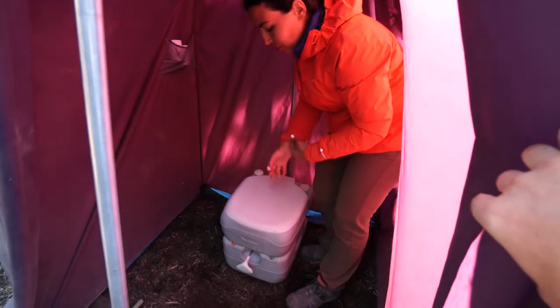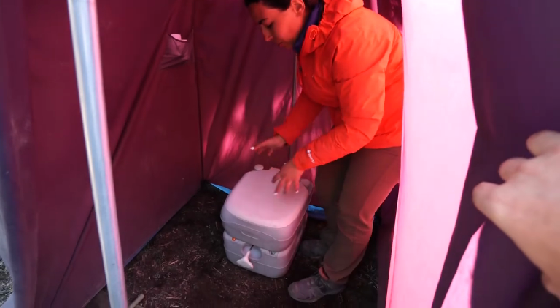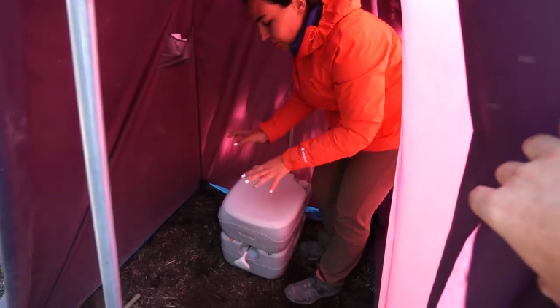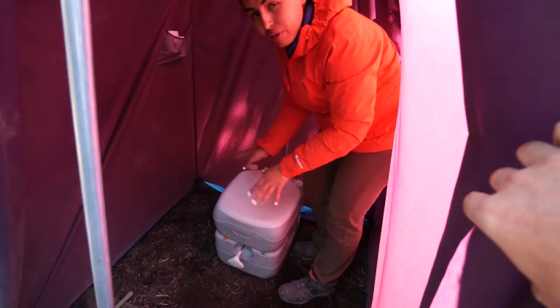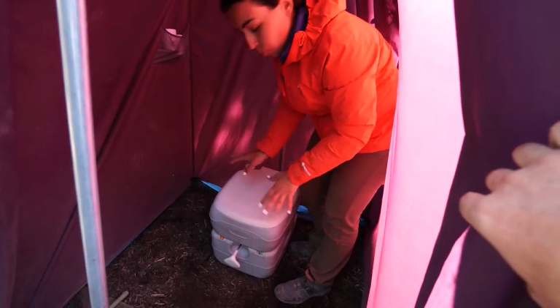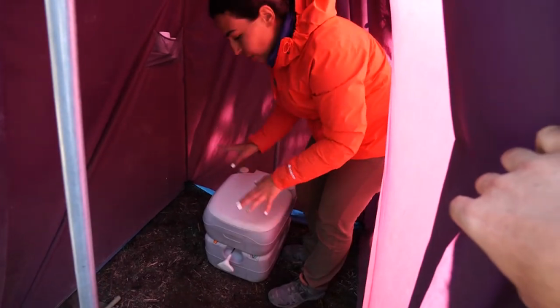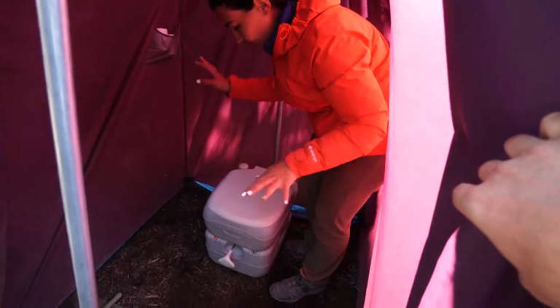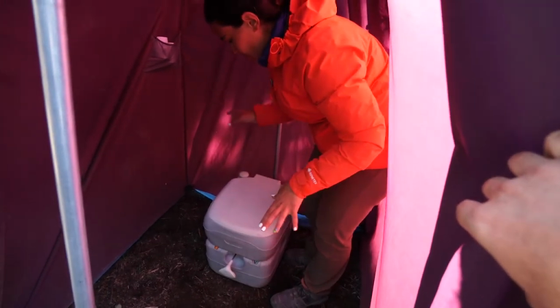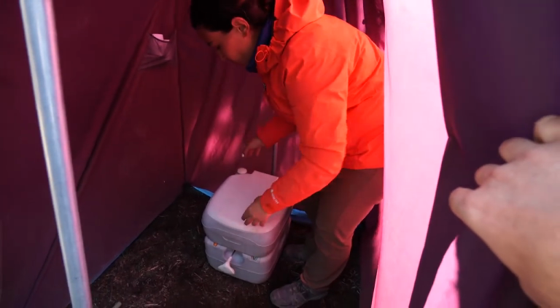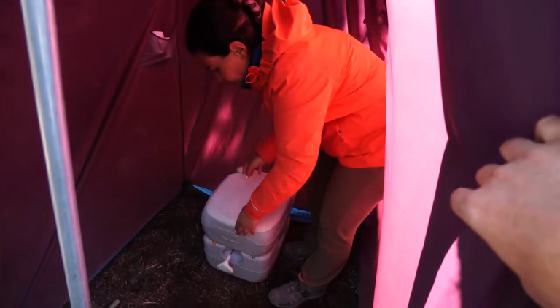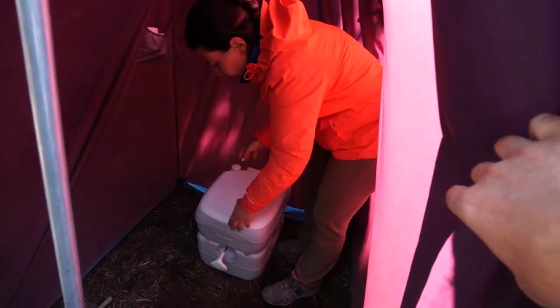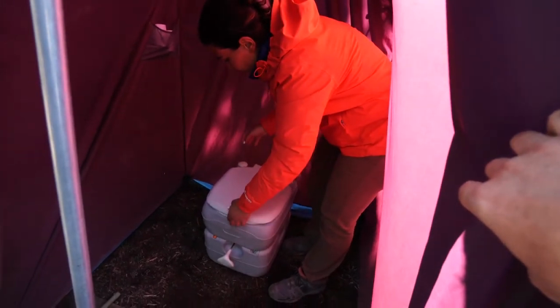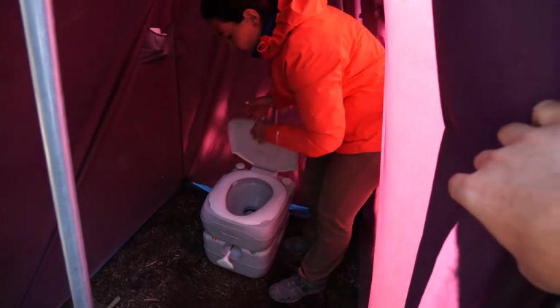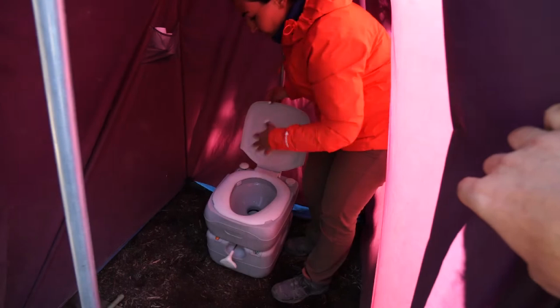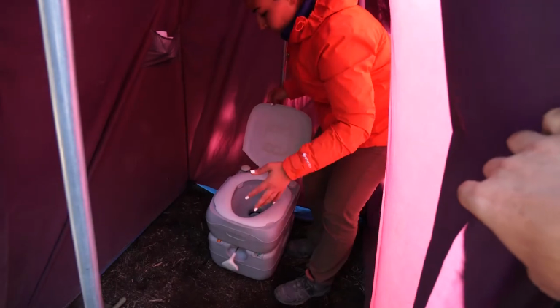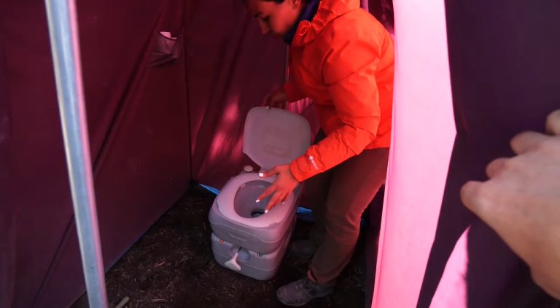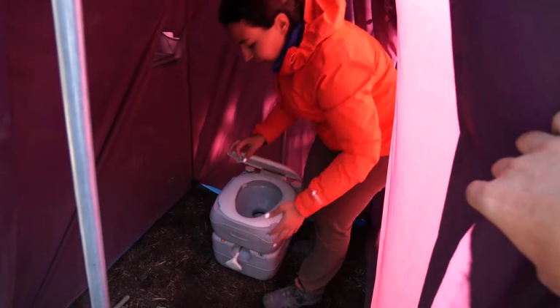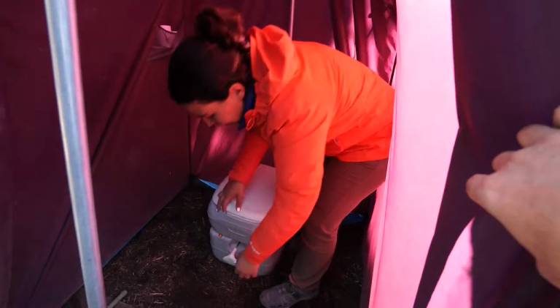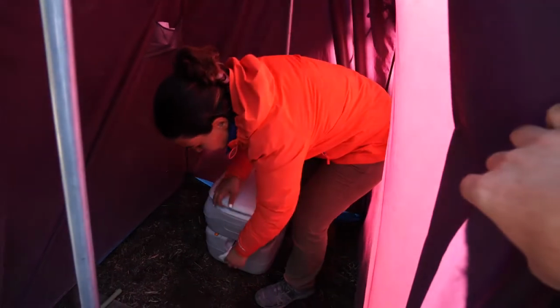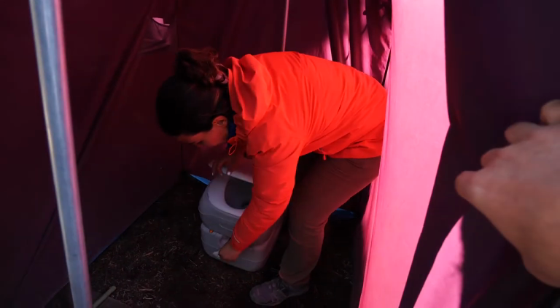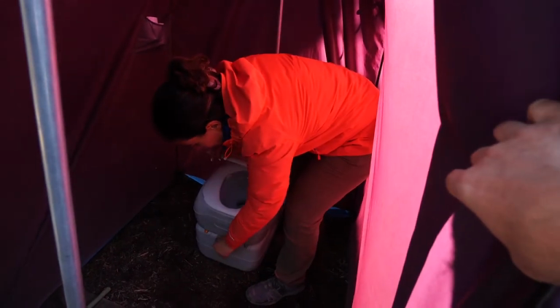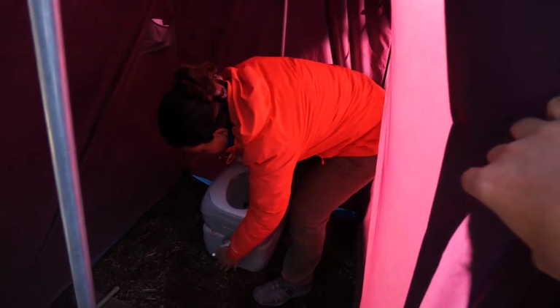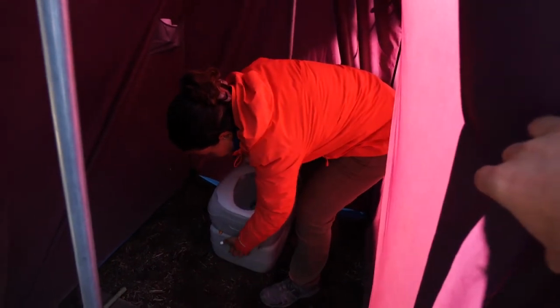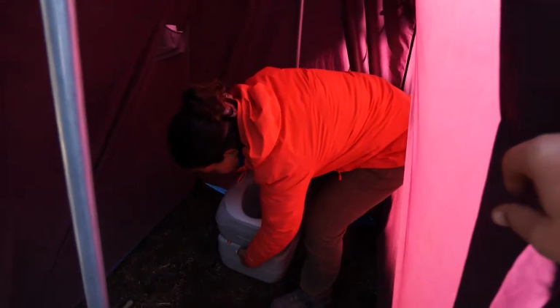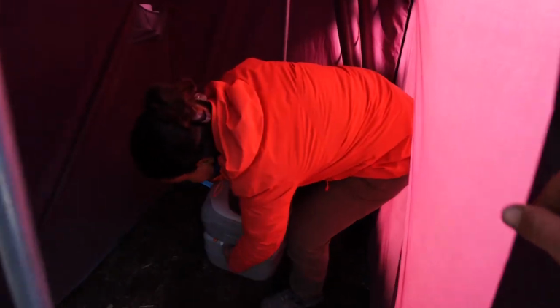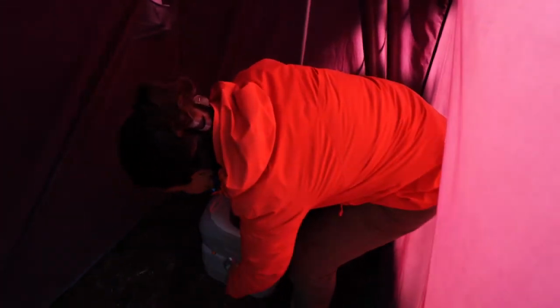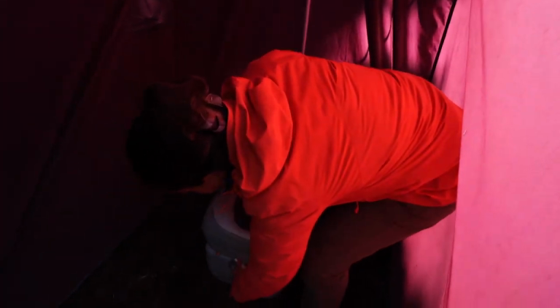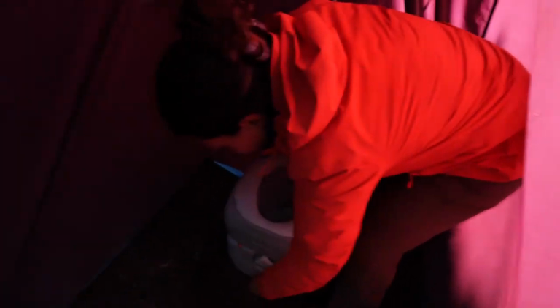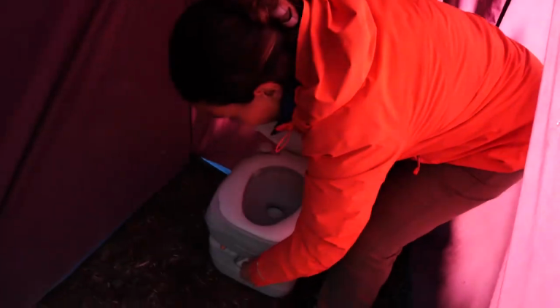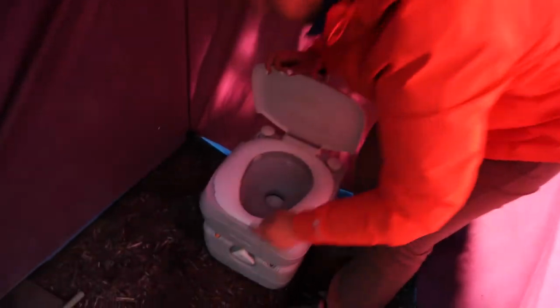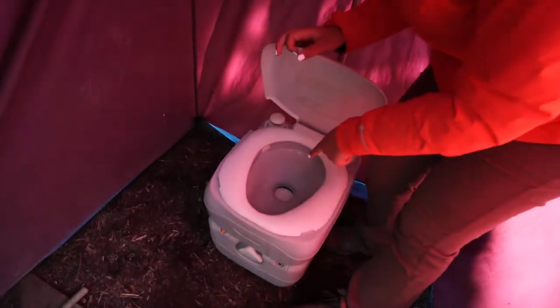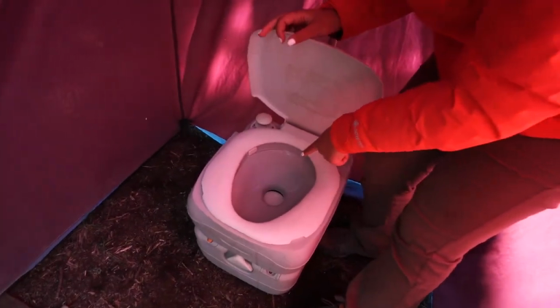In every camp we would have the exact same toilet. You have to open the toilet seat — there's a button right here, you just push it all the way, and it goes in and out like so.